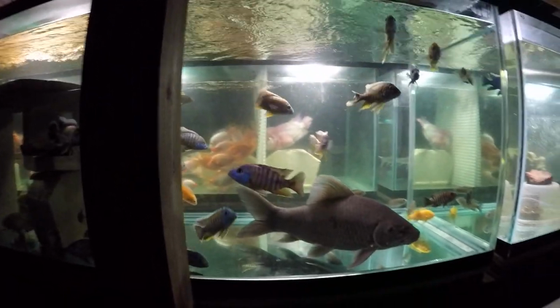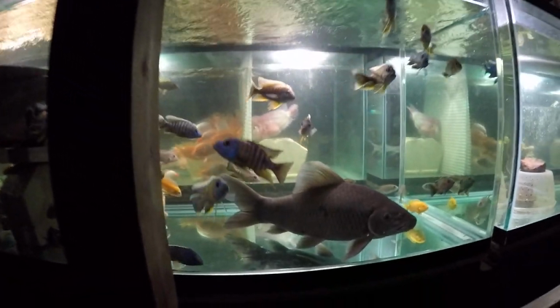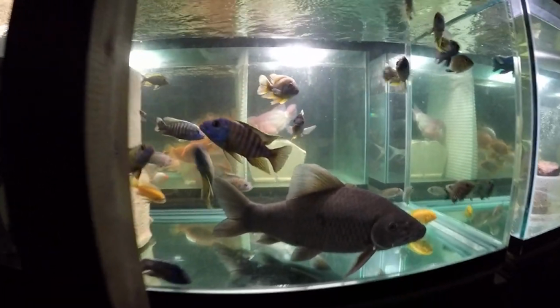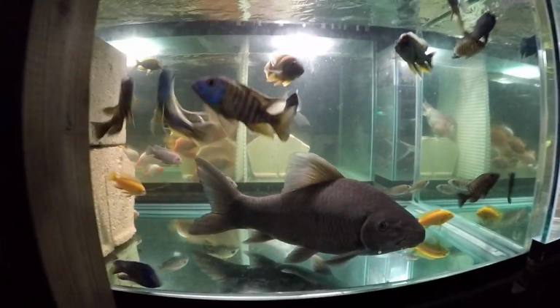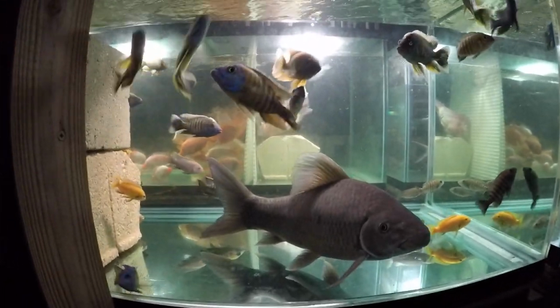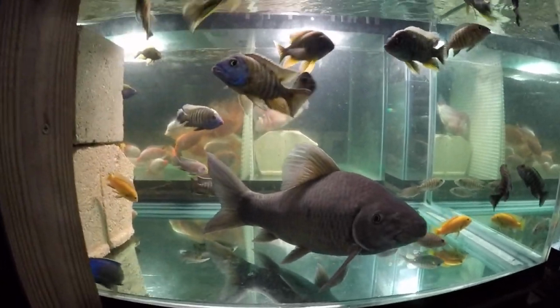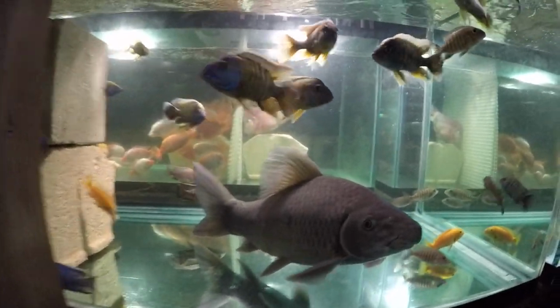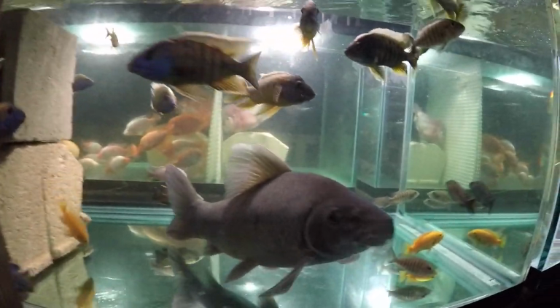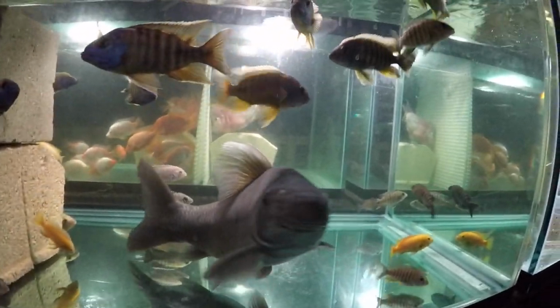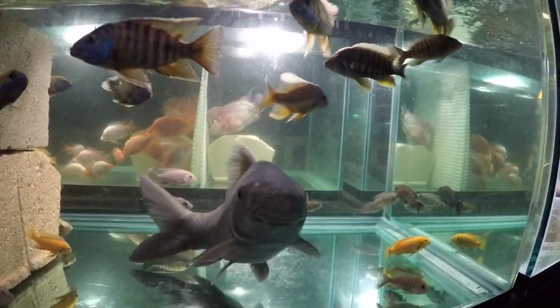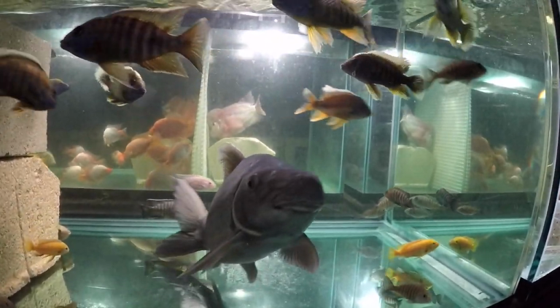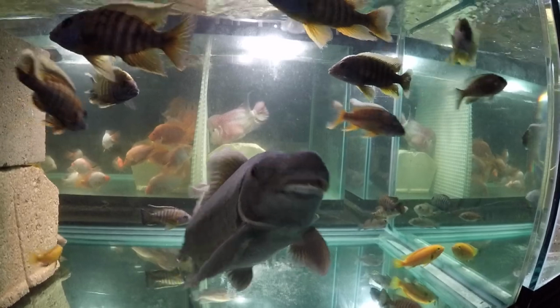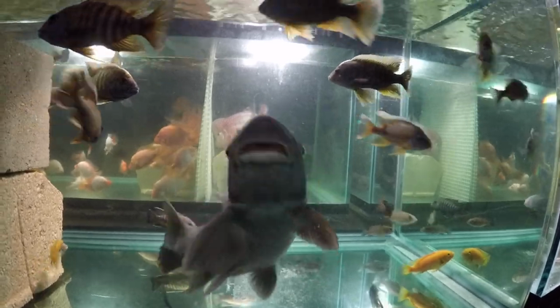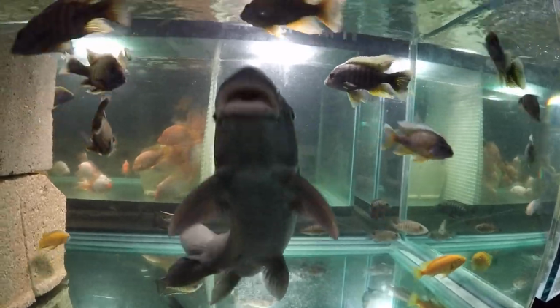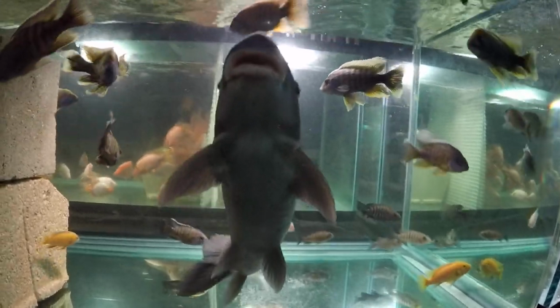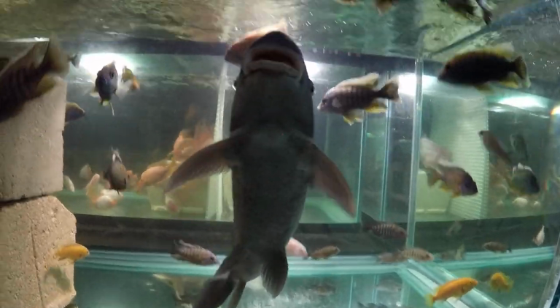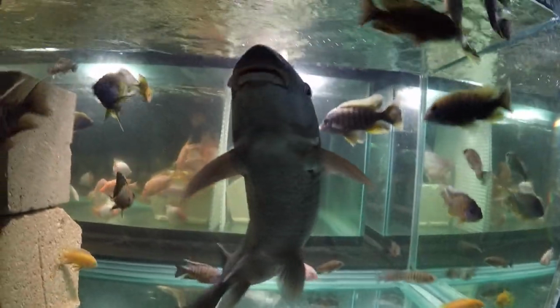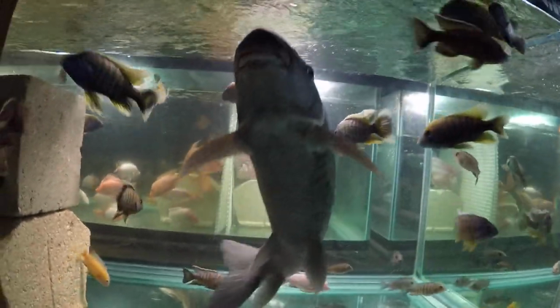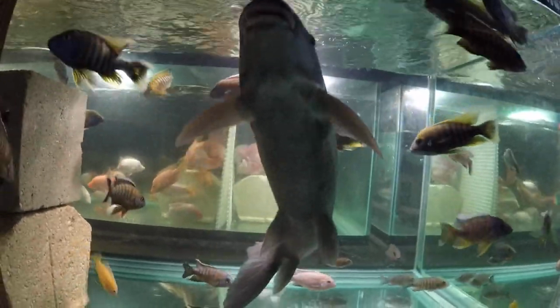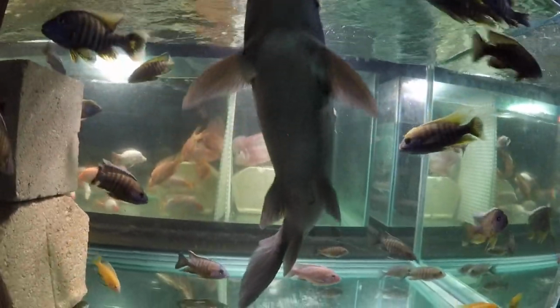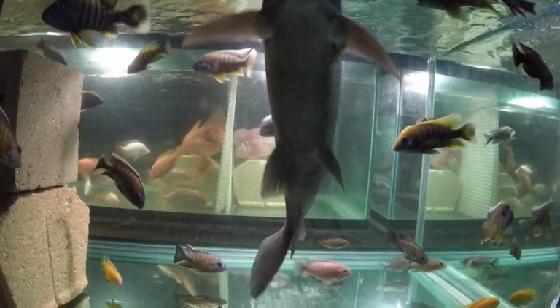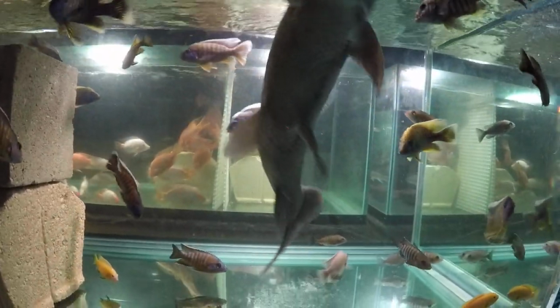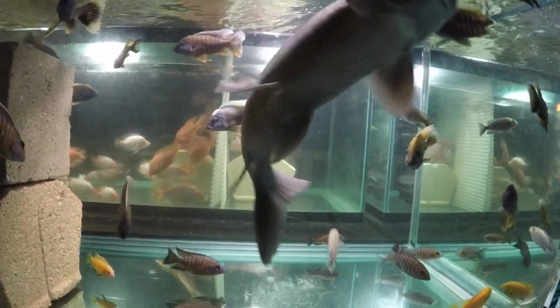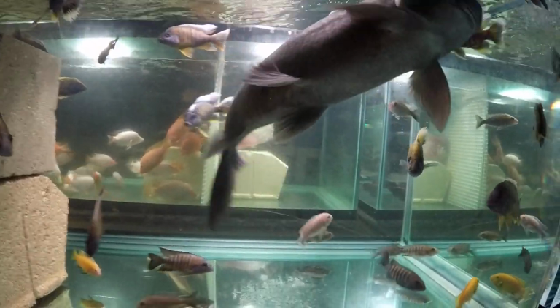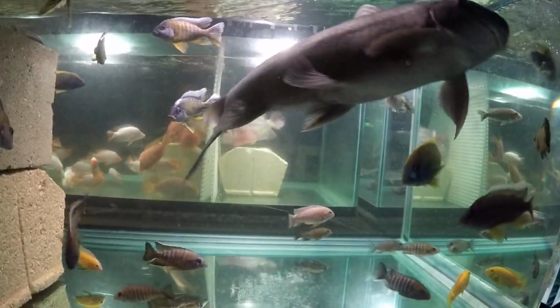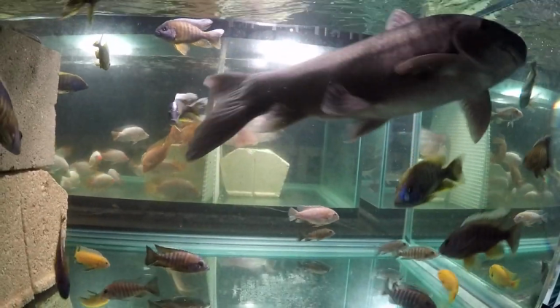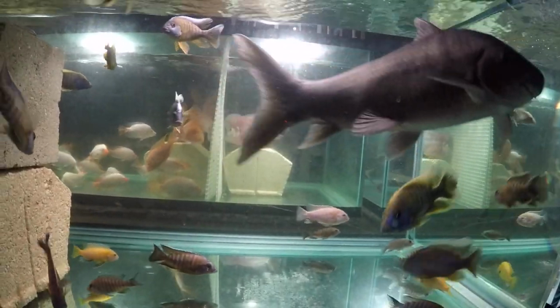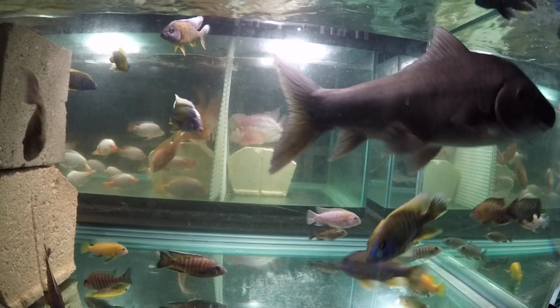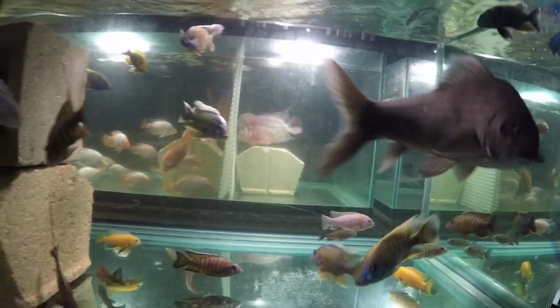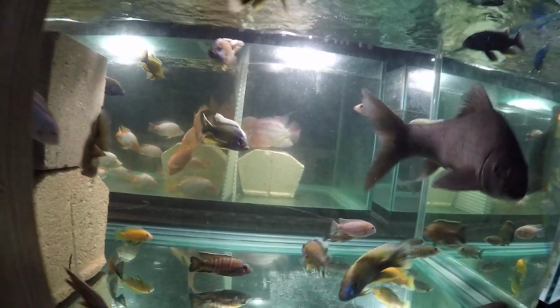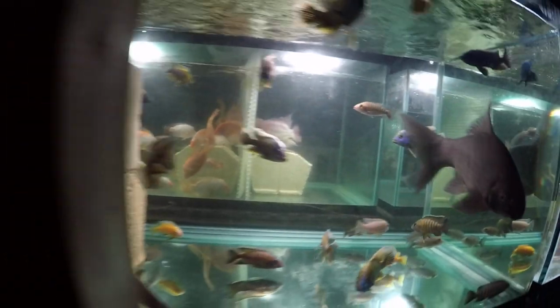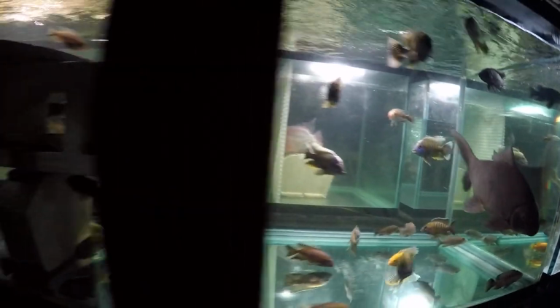These two tanks are on the same sump, so this is one system. And the Liporanus enjoy them.